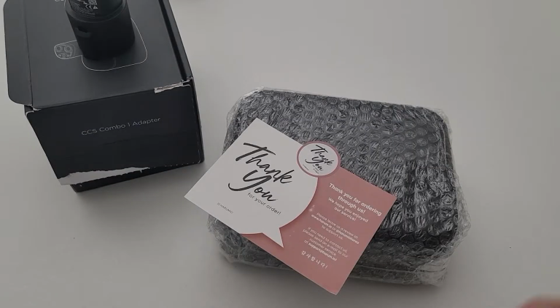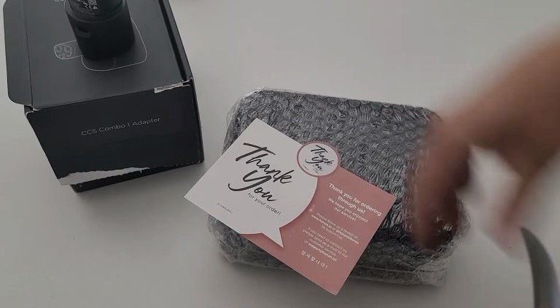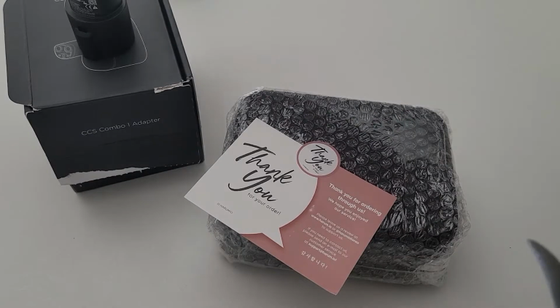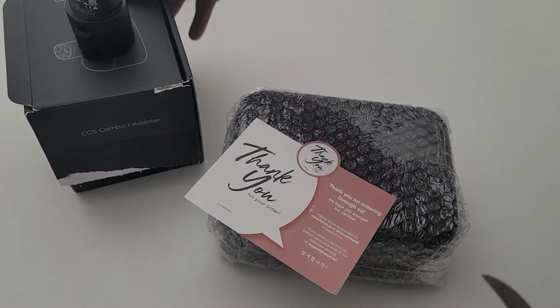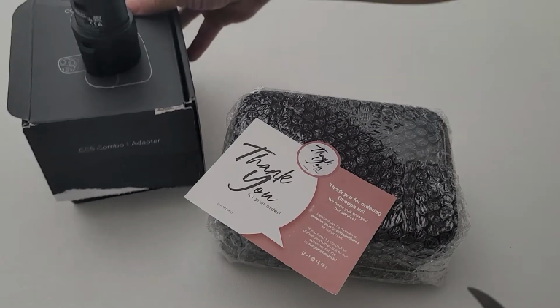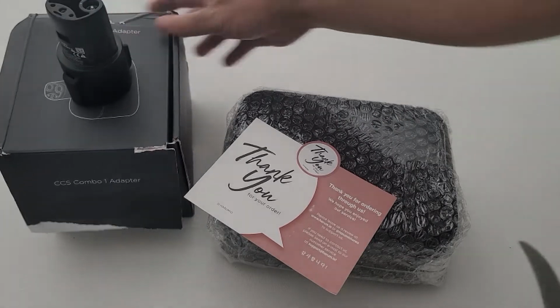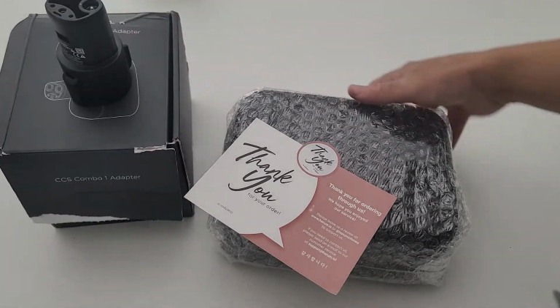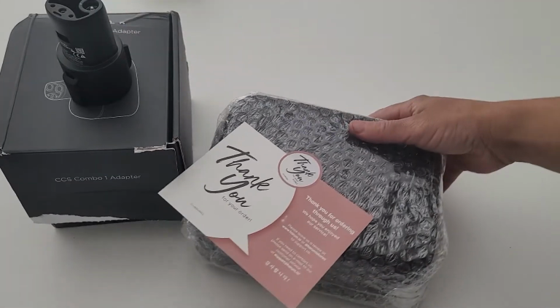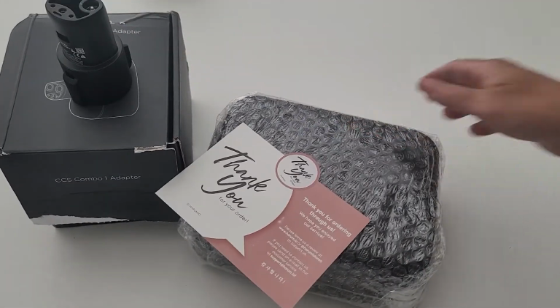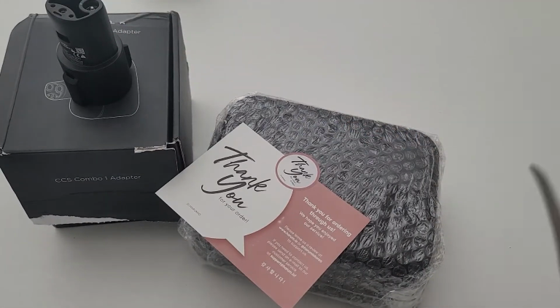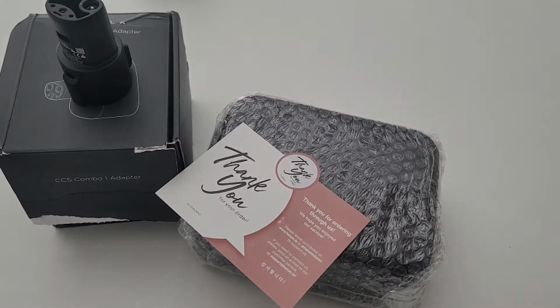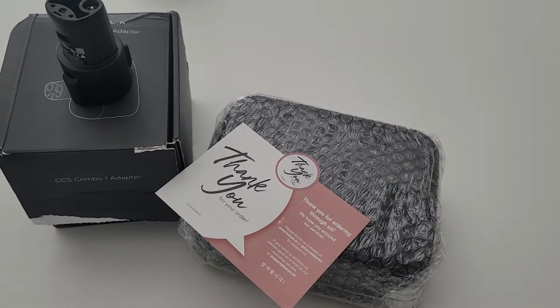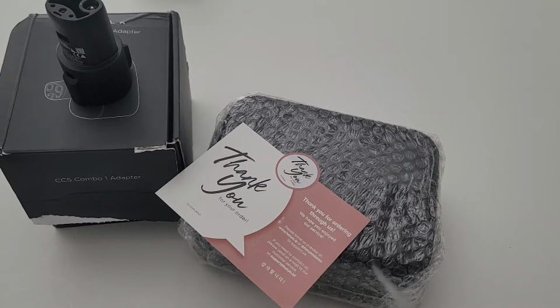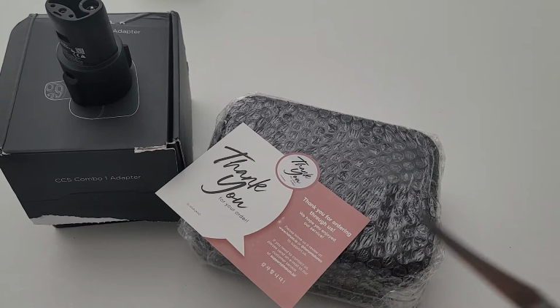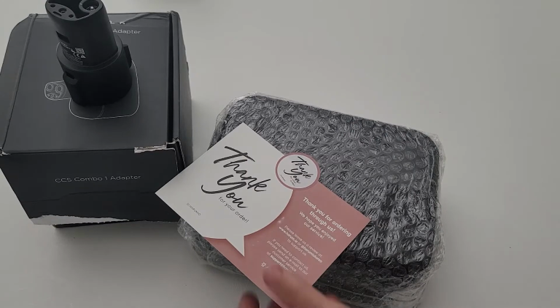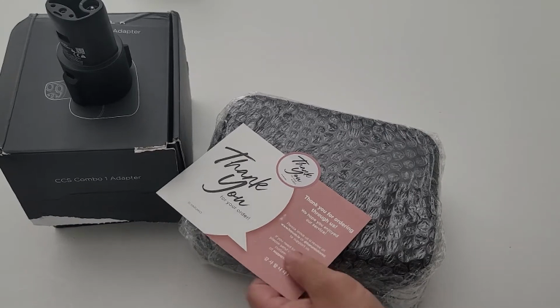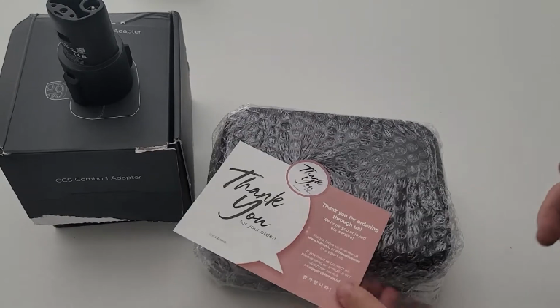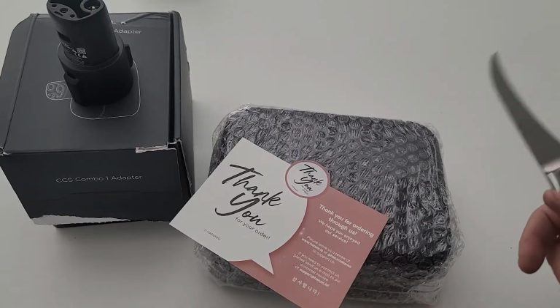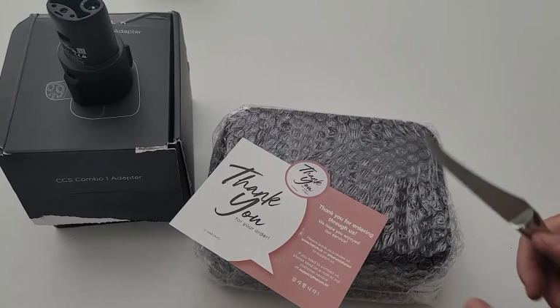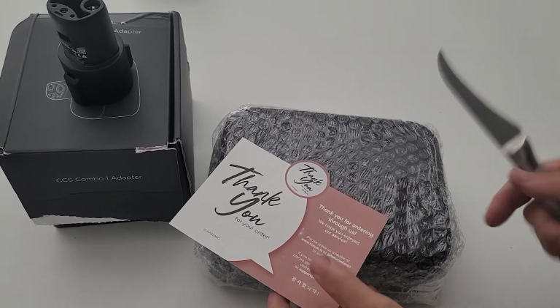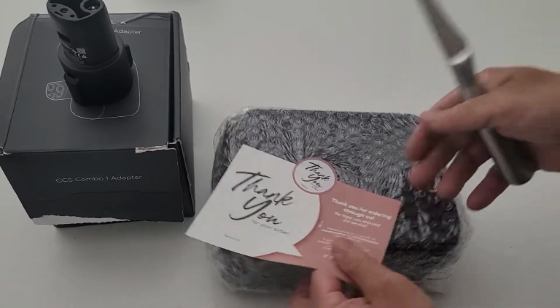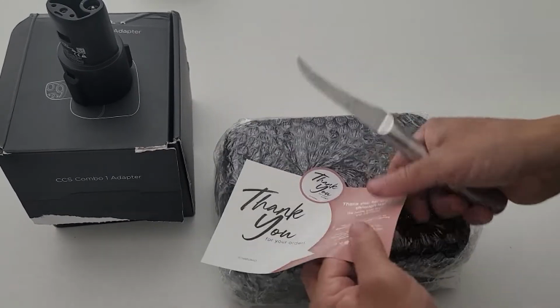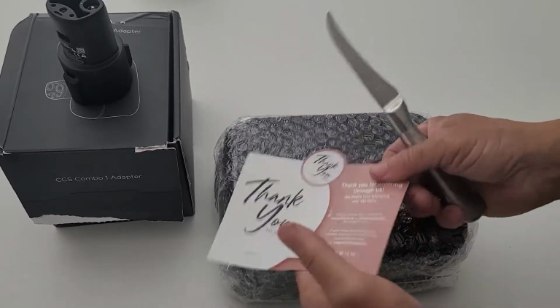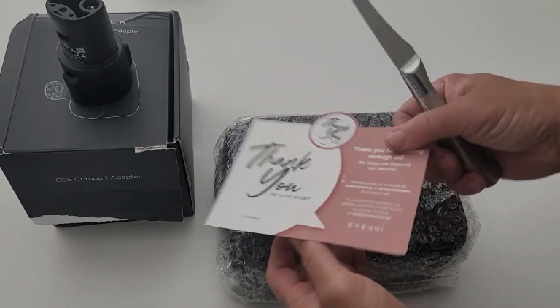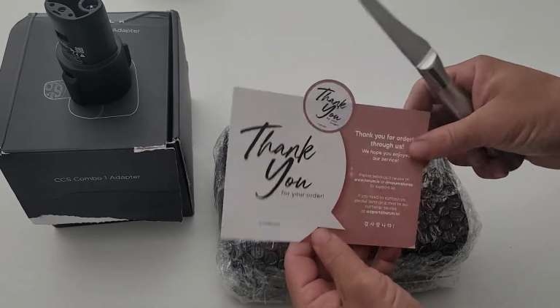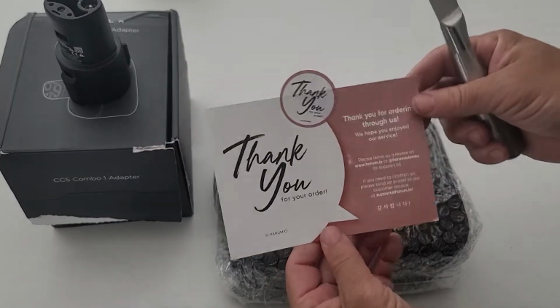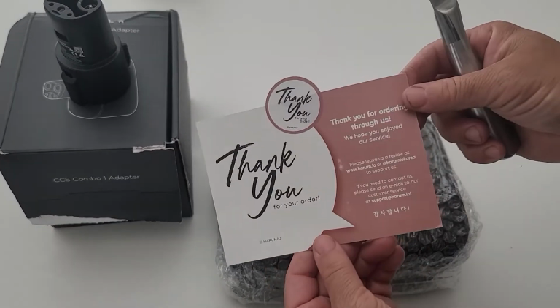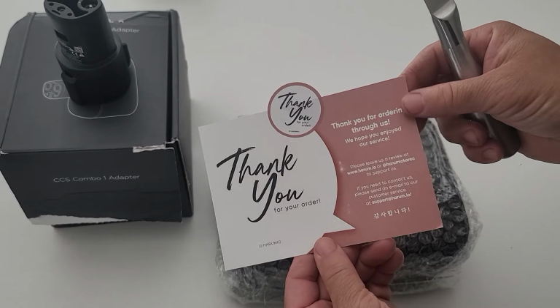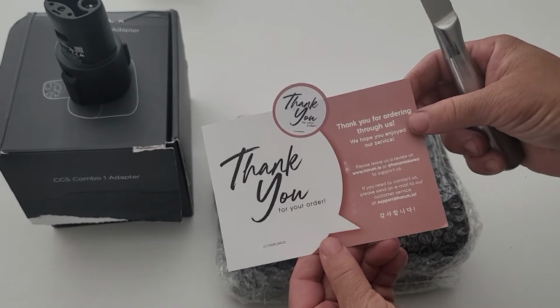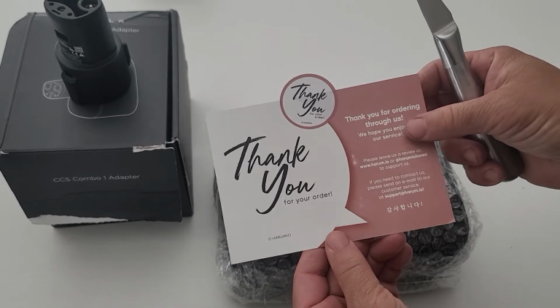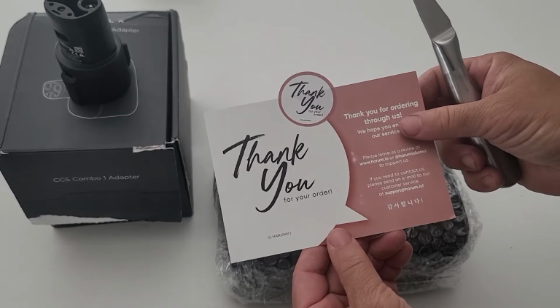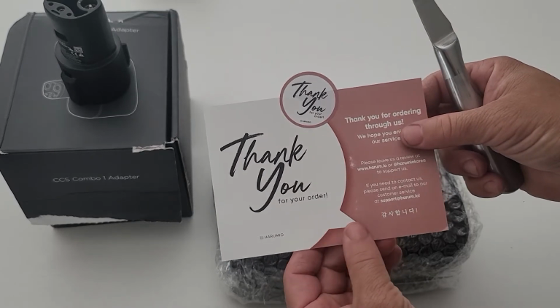Hello everybody and welcome back to Bazaar Repairs and Reviews. Today we got an item that I purchased a little while ago: the CCS Combo 1 adapter.